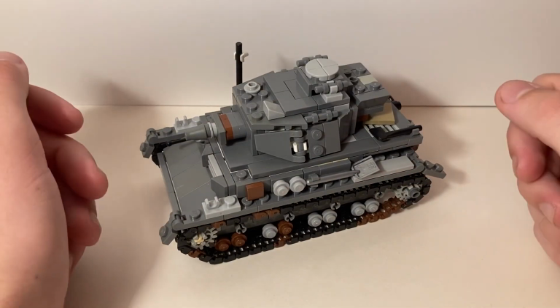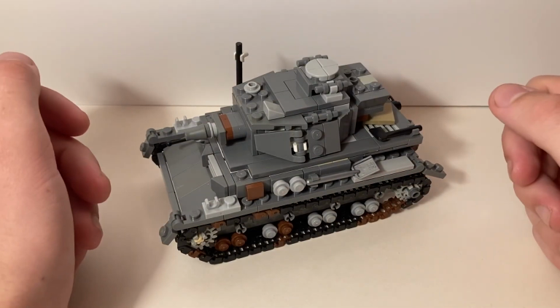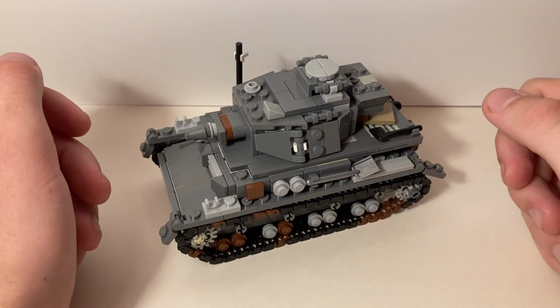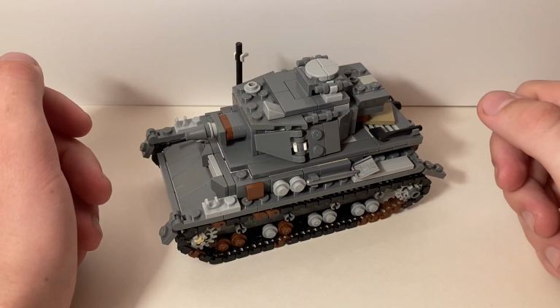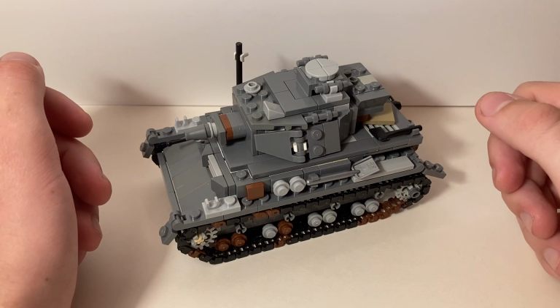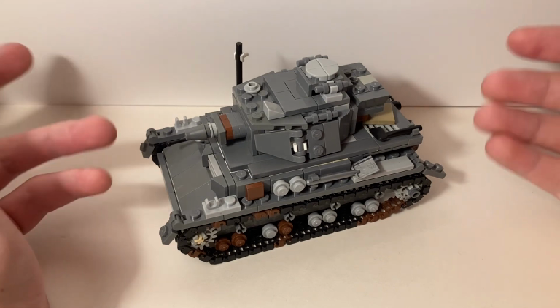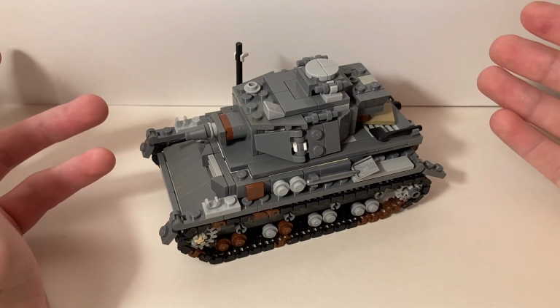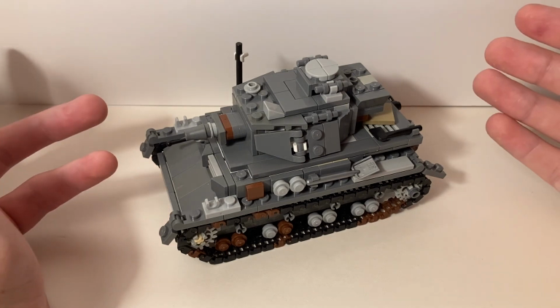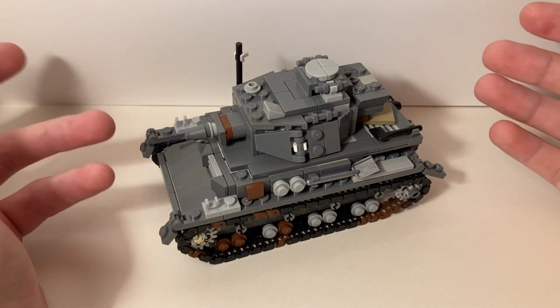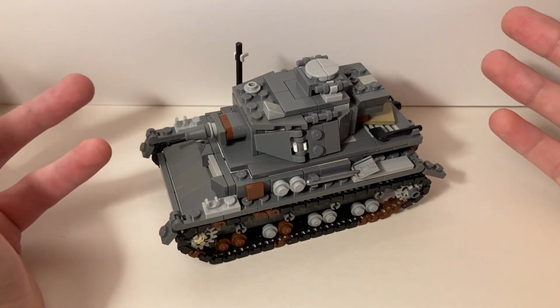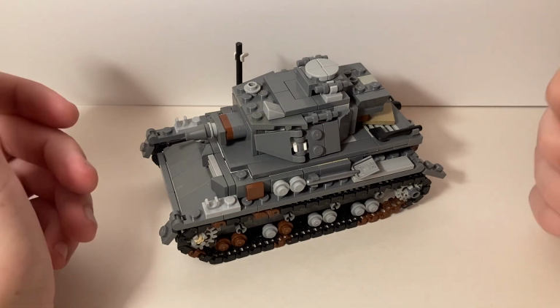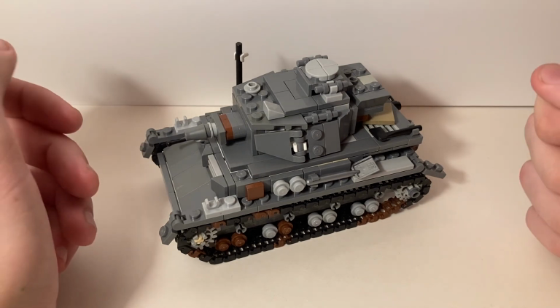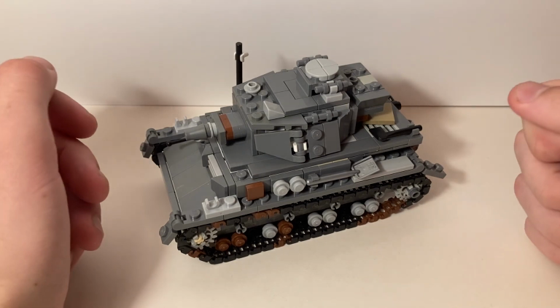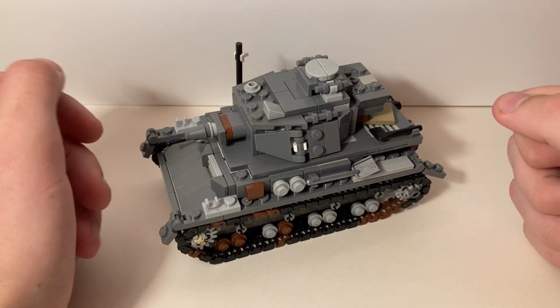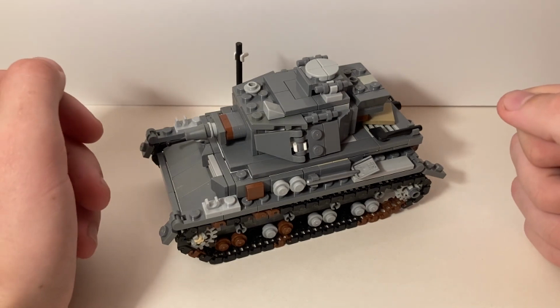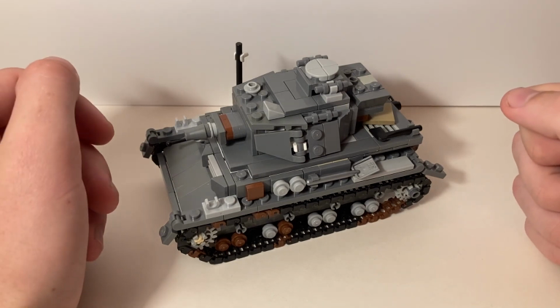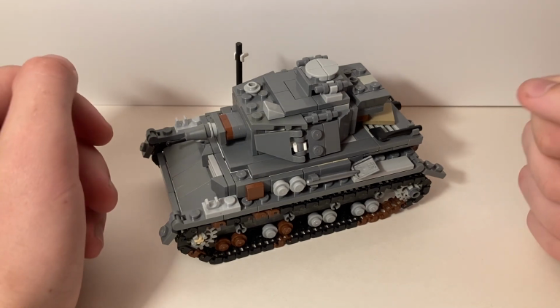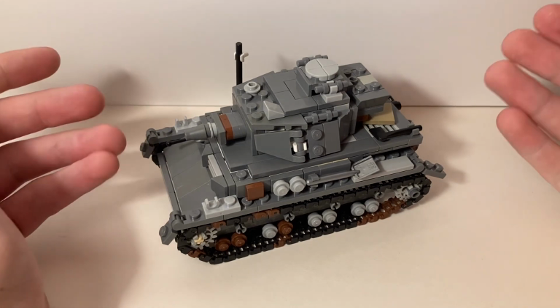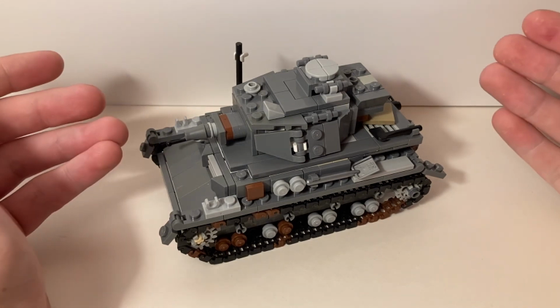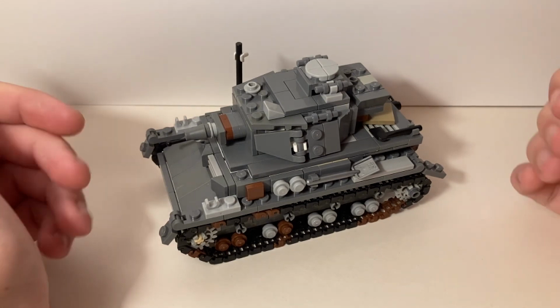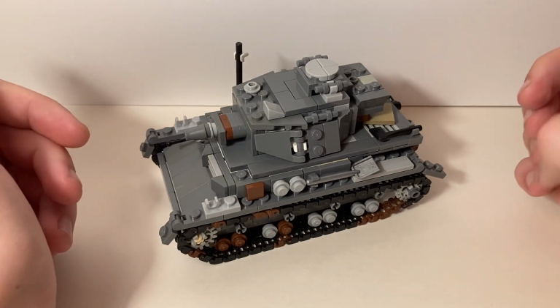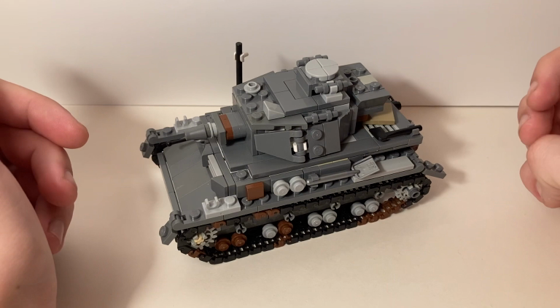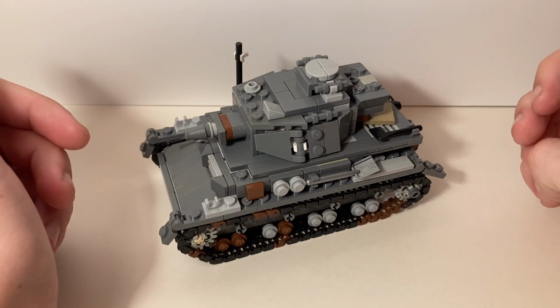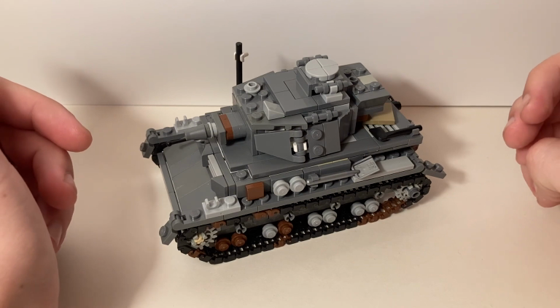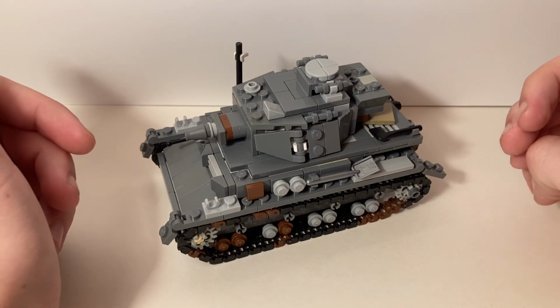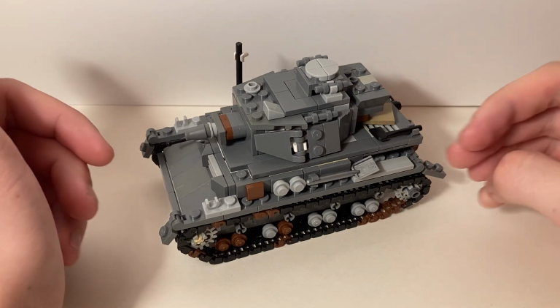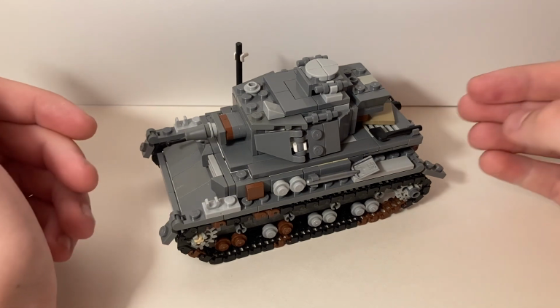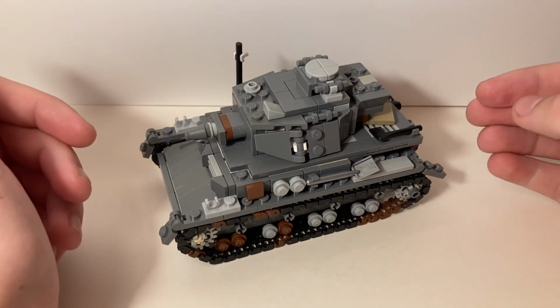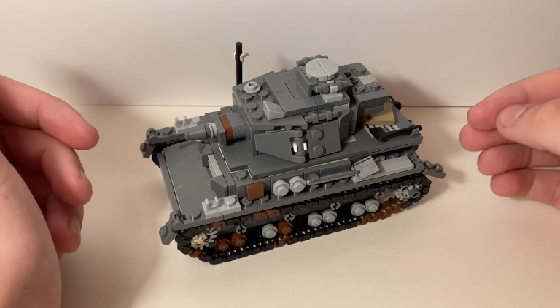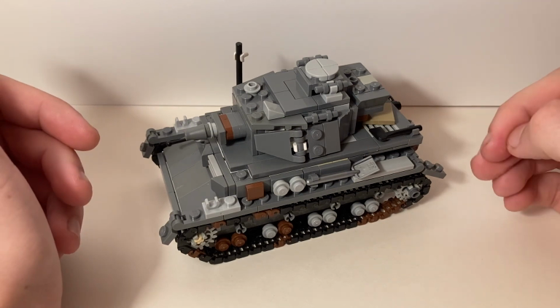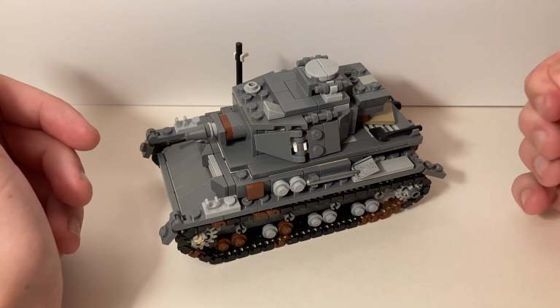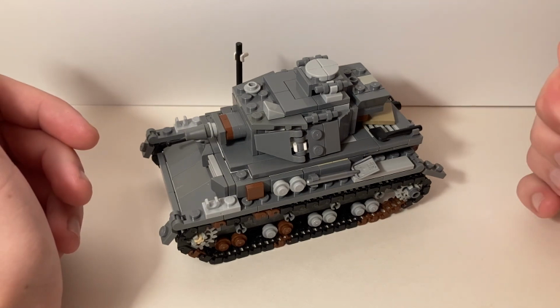I have a Panzer IV now, and maybe you do too, as a result of my tutorial videos. If that is the case, hats off to you. I can imagine it was tricky to build, even if you had the appropriate pieces.